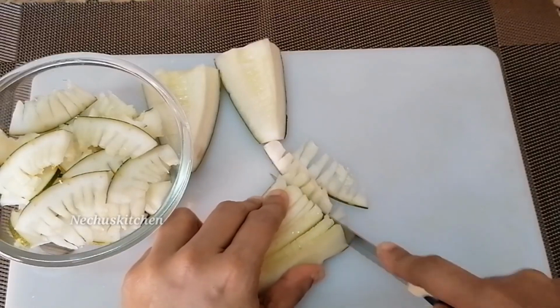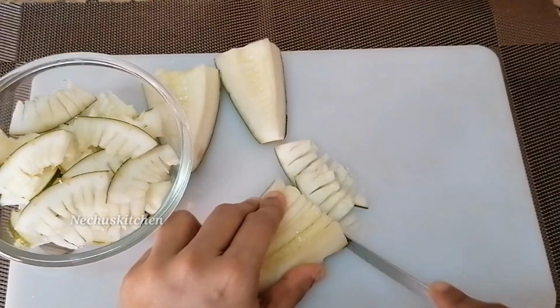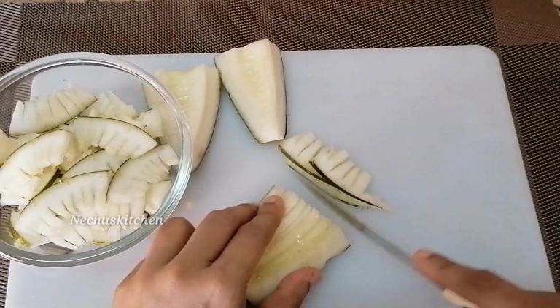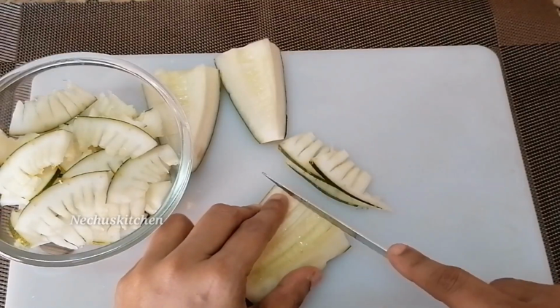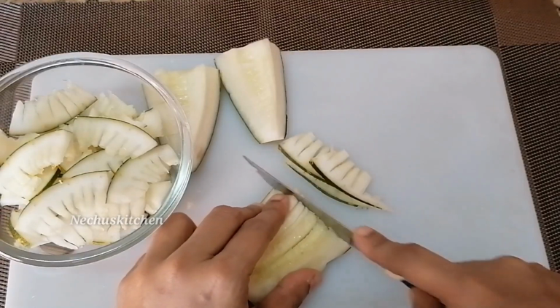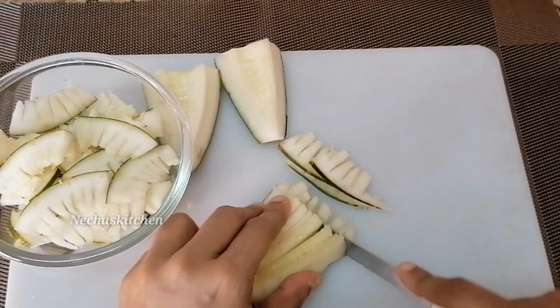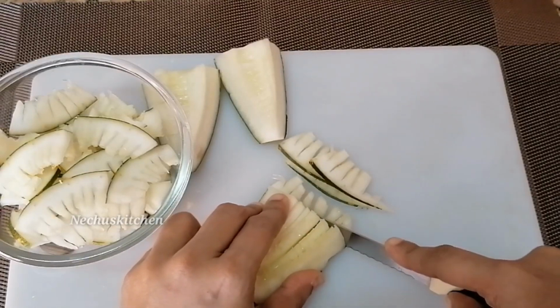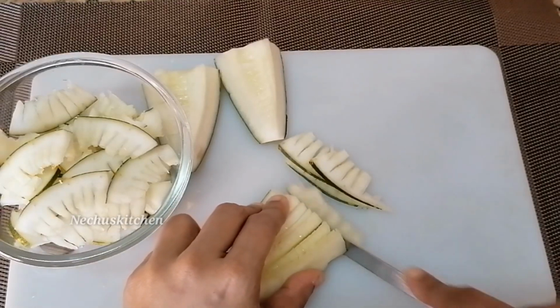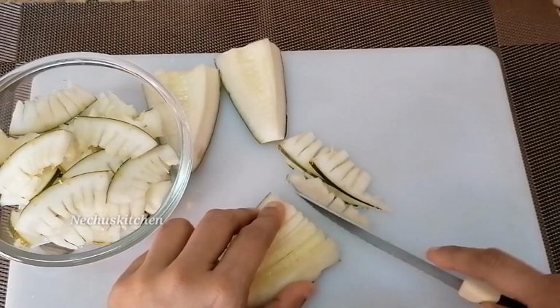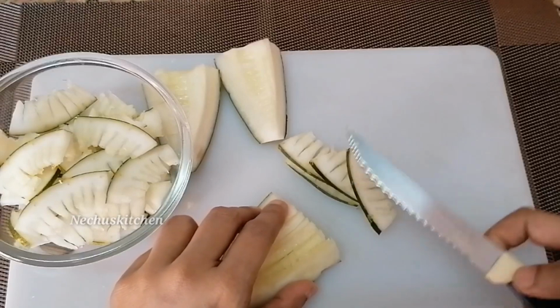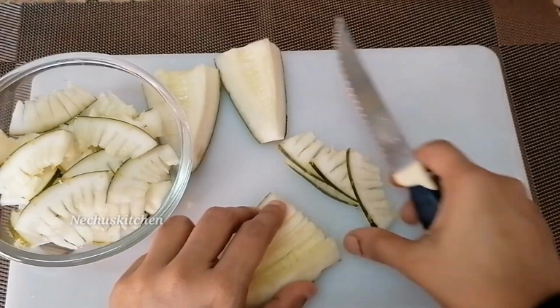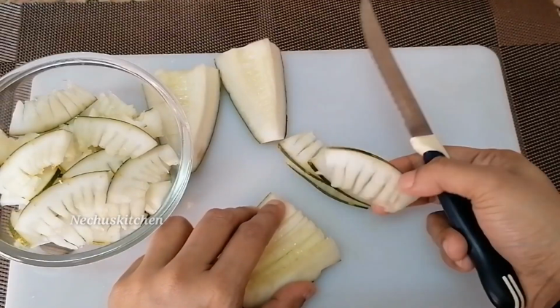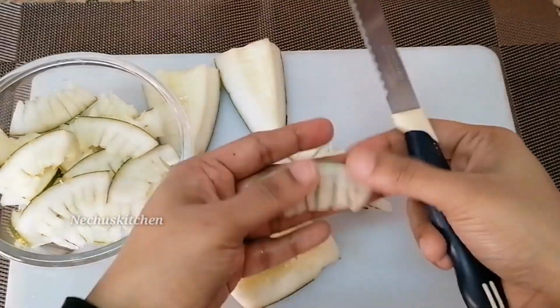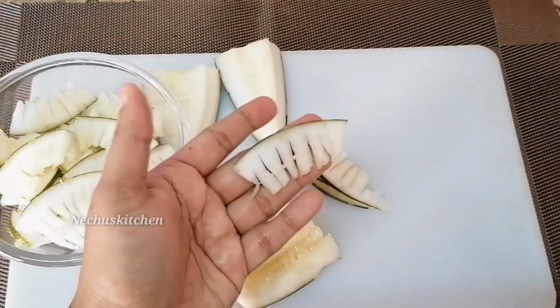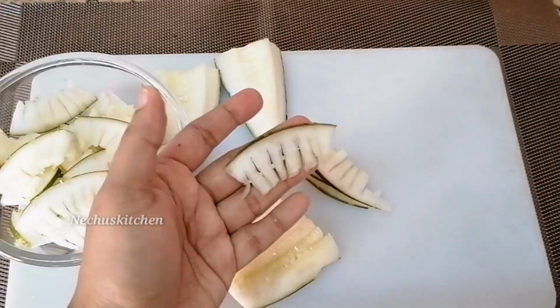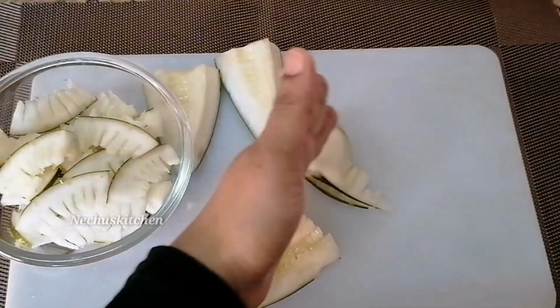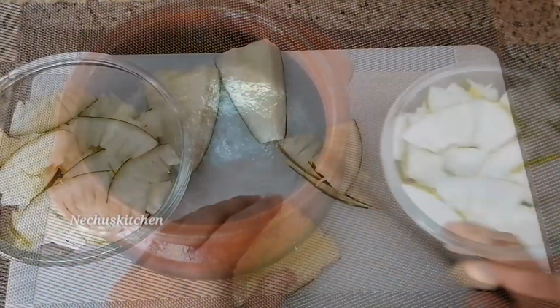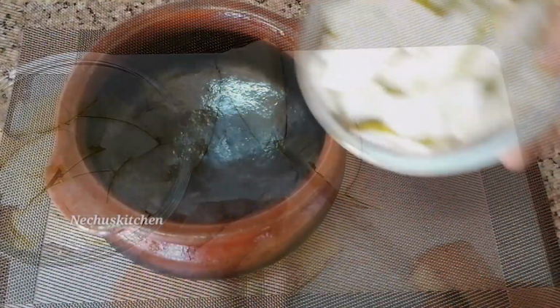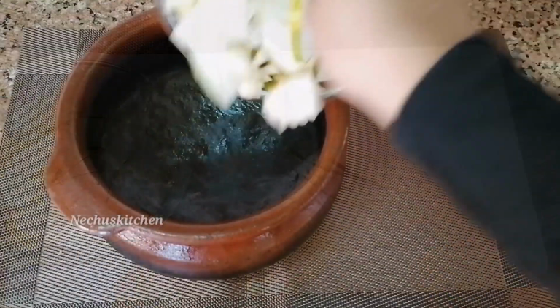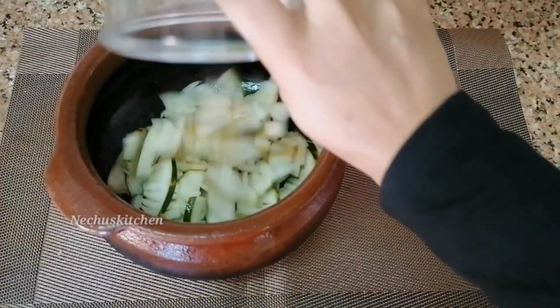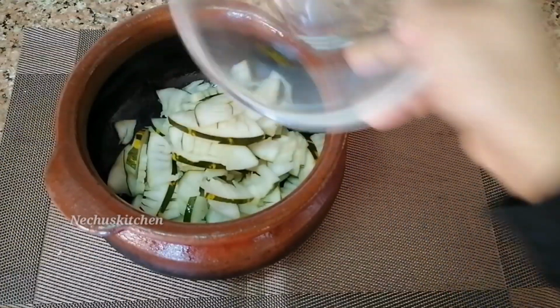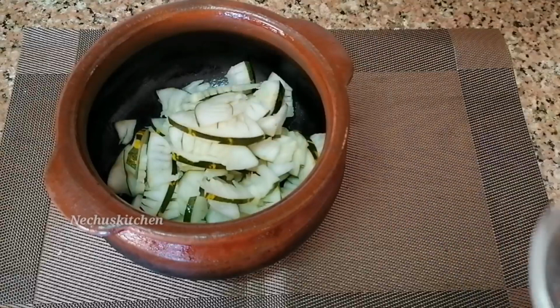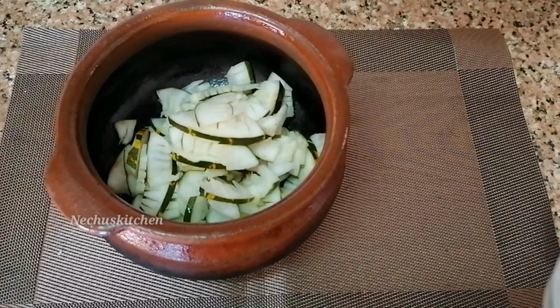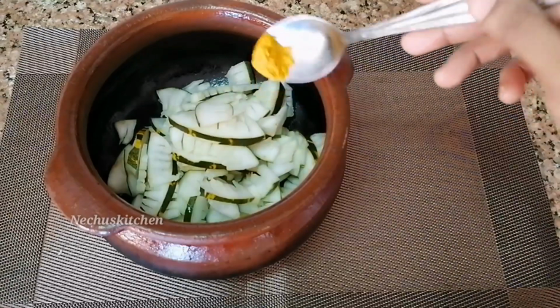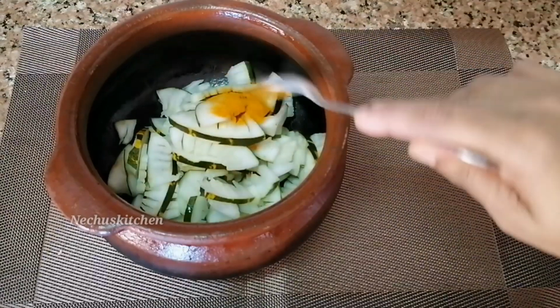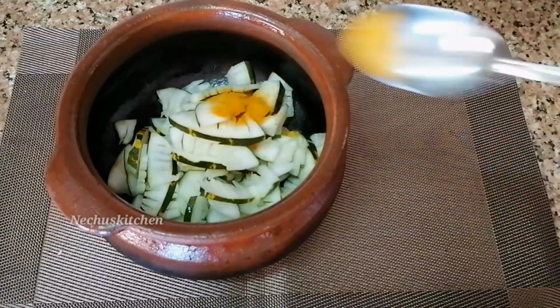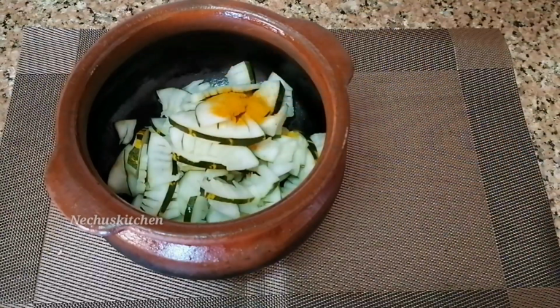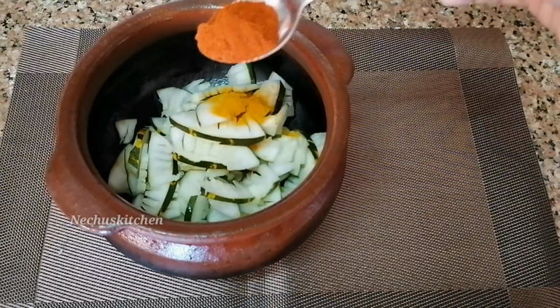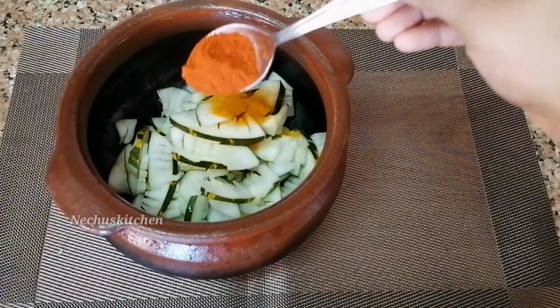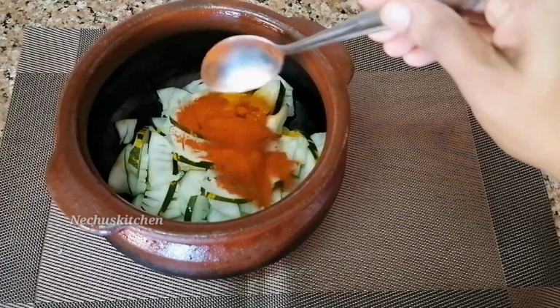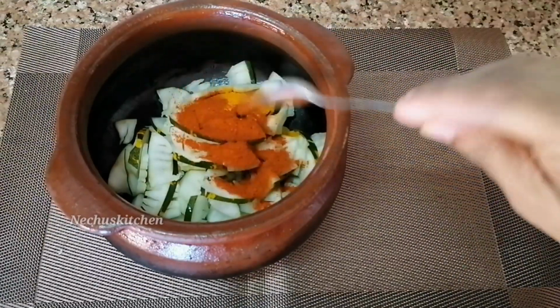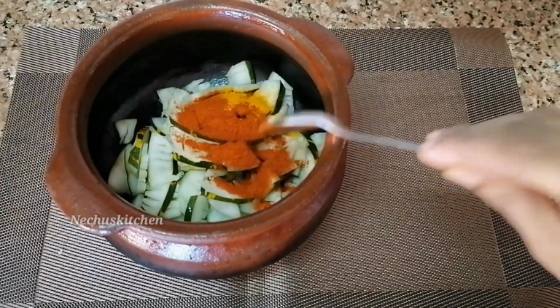Once you do it, cut it to a small piece. Then cut the piece. Put a small piece in the bowl with 1 teaspoon of salt and 1 tablespoon of salt.